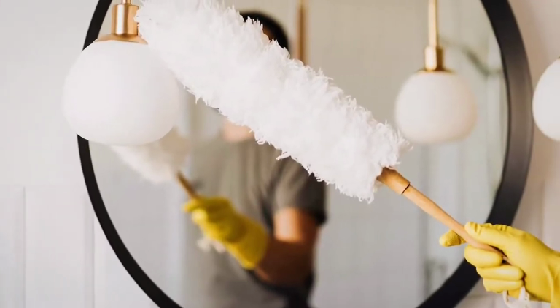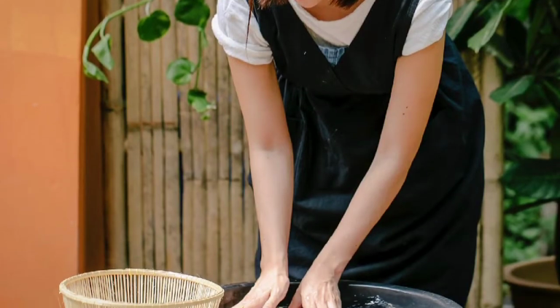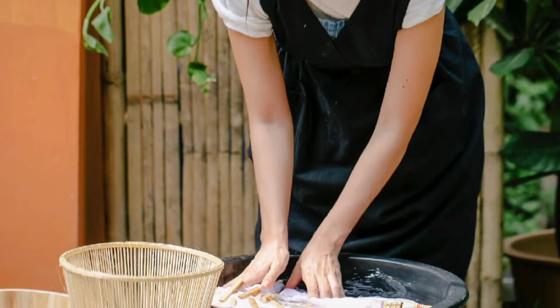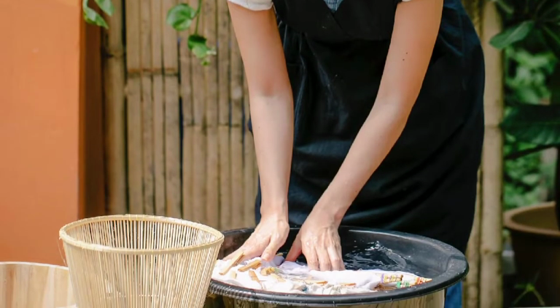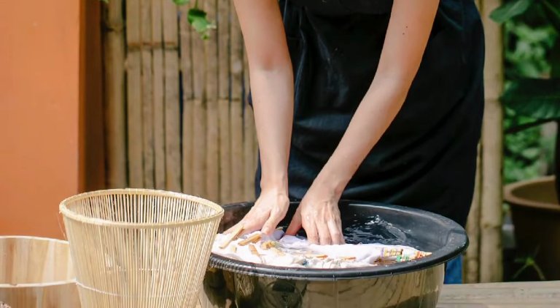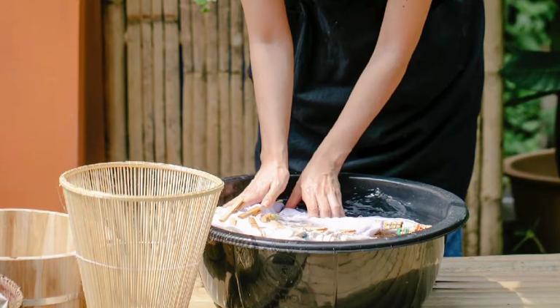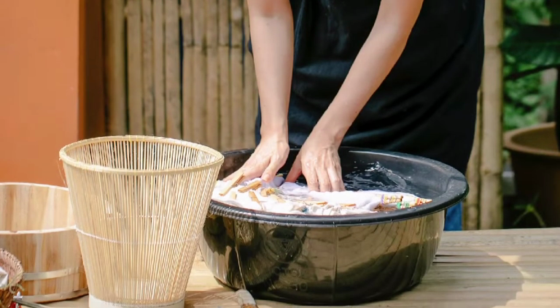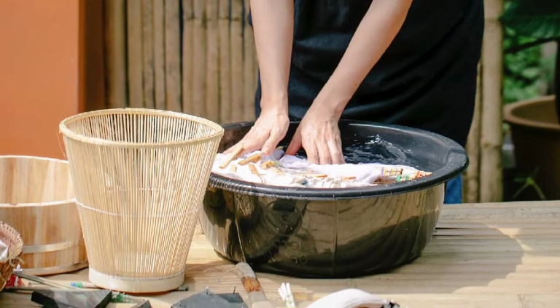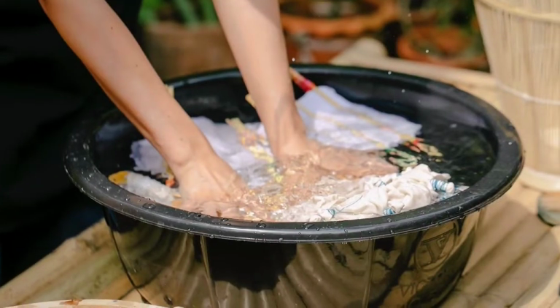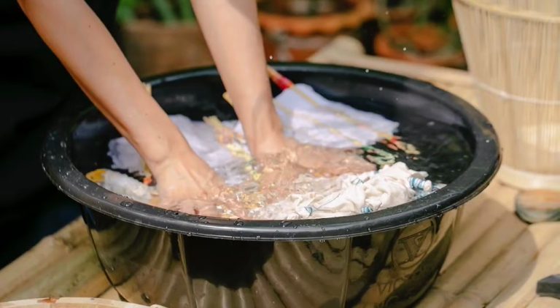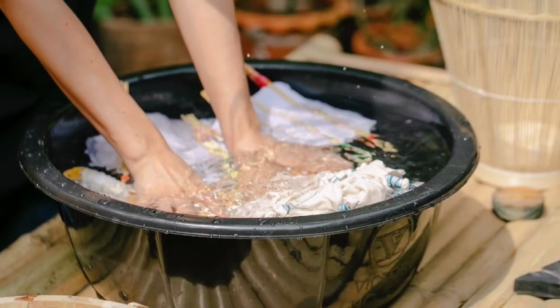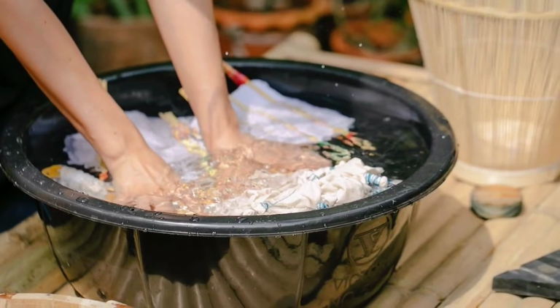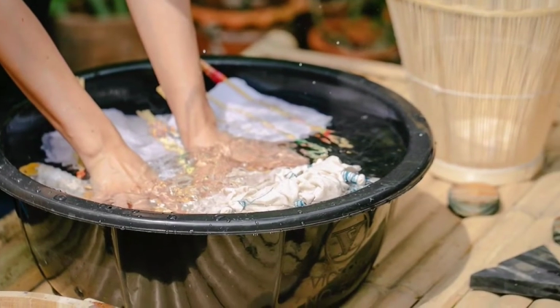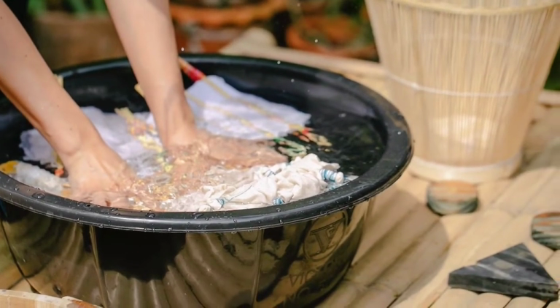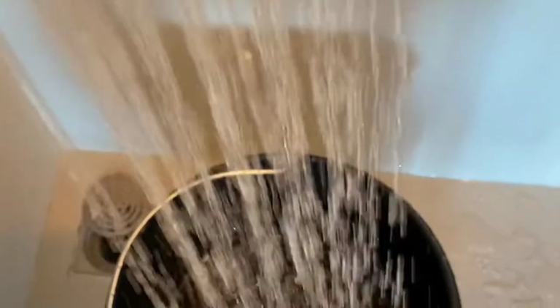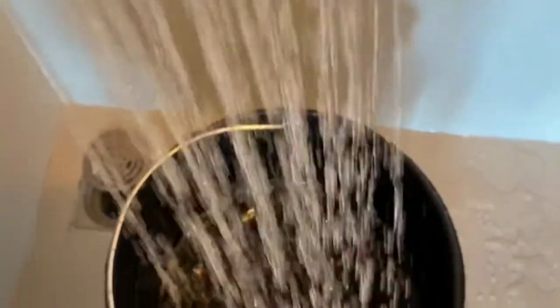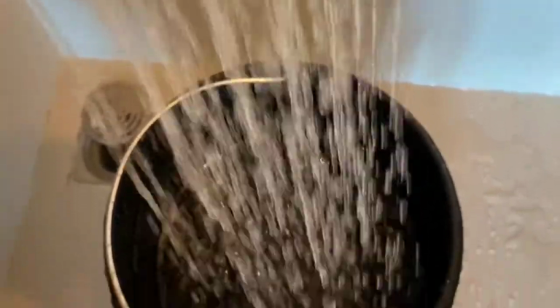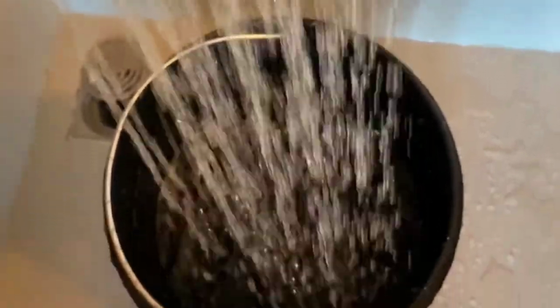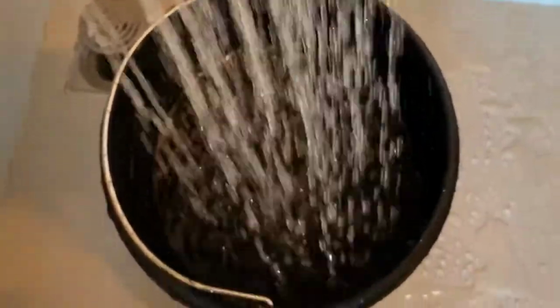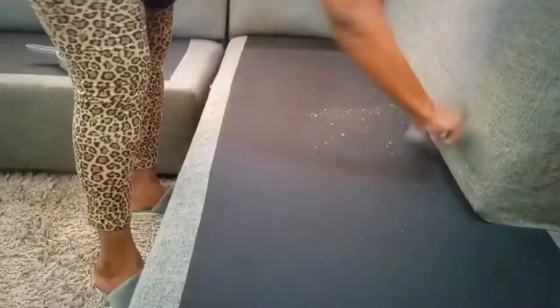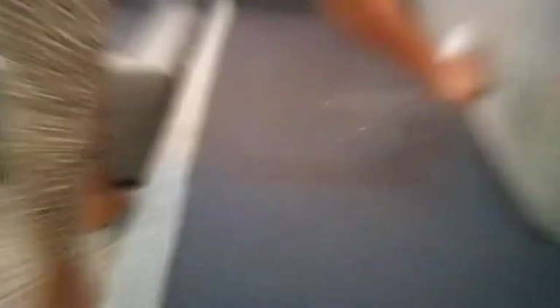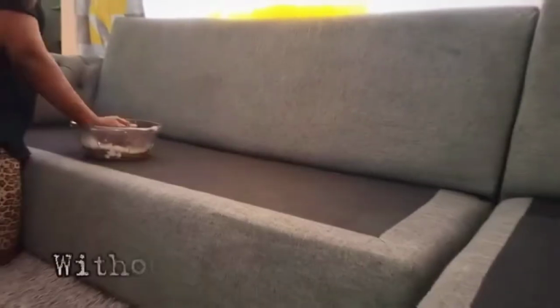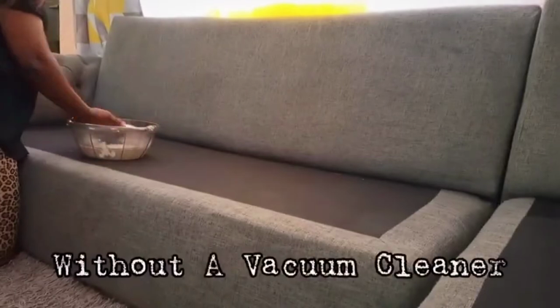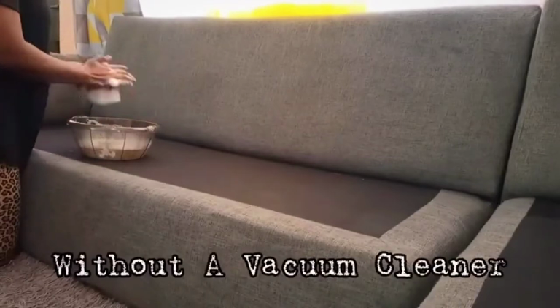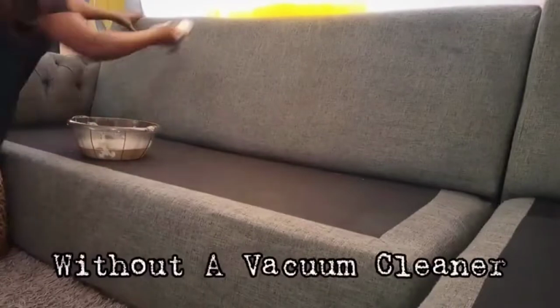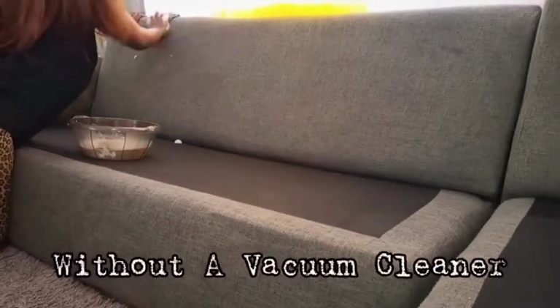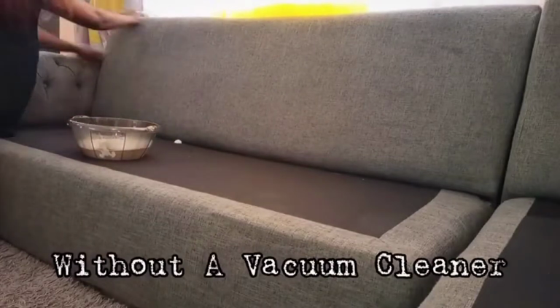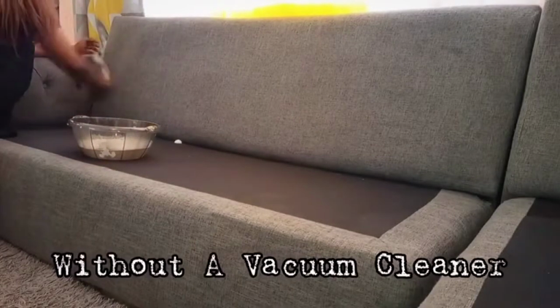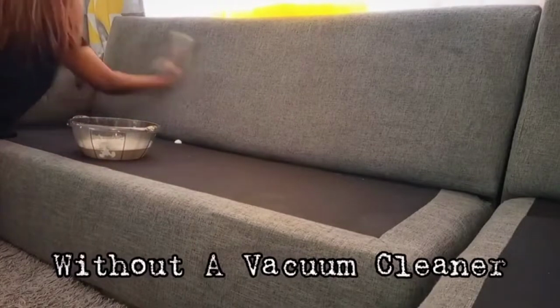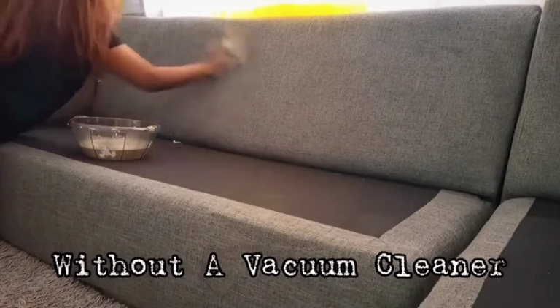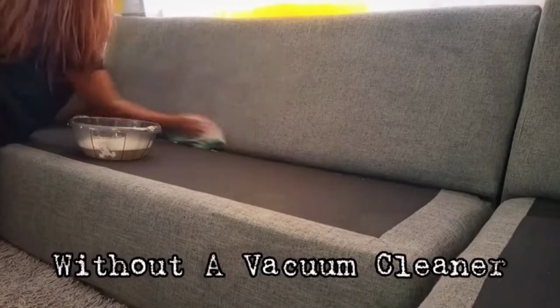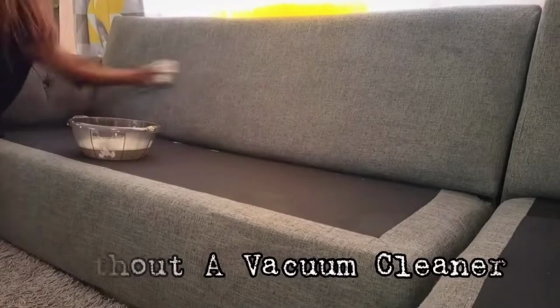Start by dampening the sponge or cloth in the bucket of warm water, adding a few drops of dishwashing detergent, and then wringing out the excess water. Then begin wiping down the sofa with the damp cloth, making sure to get into all the nooks and crannies.